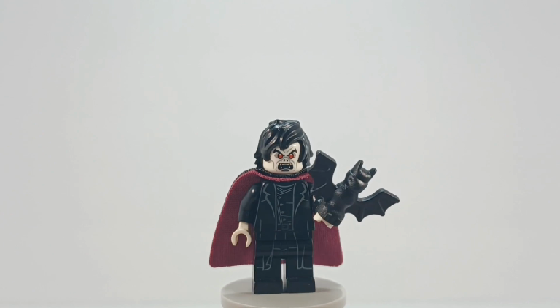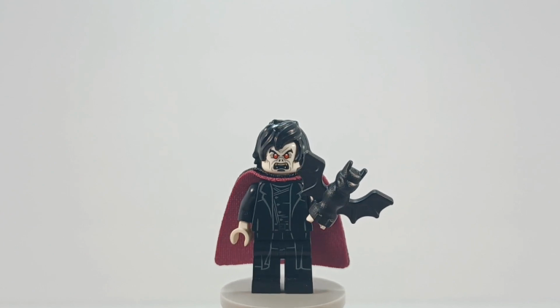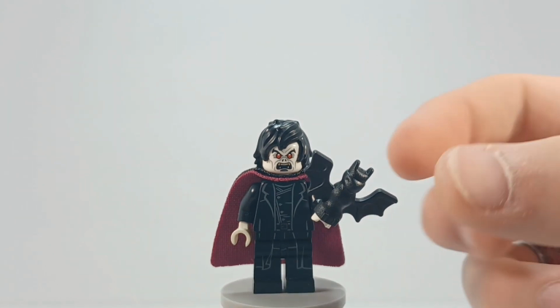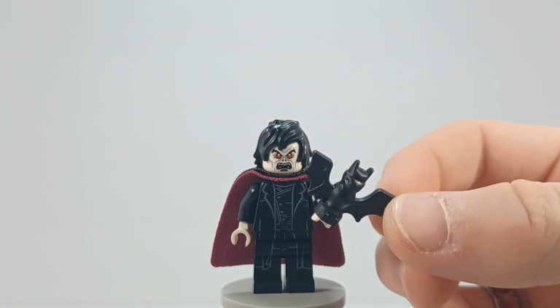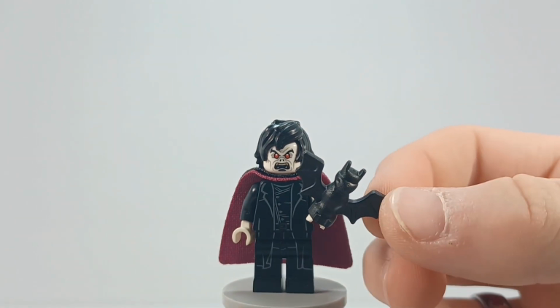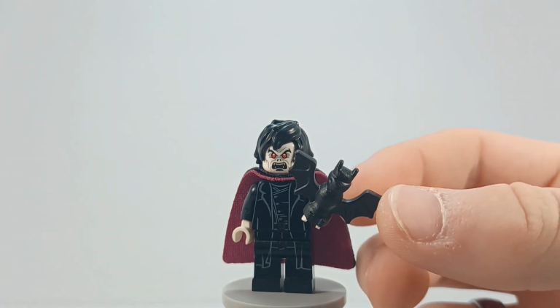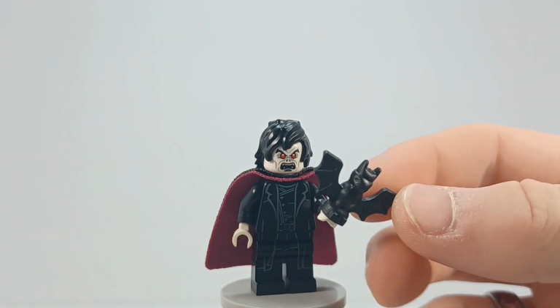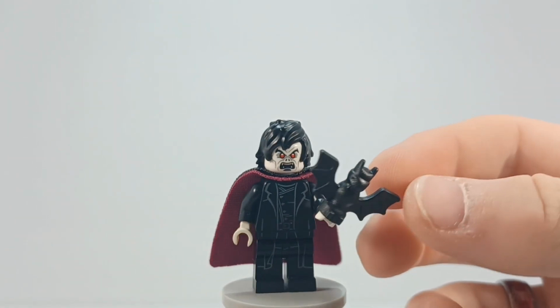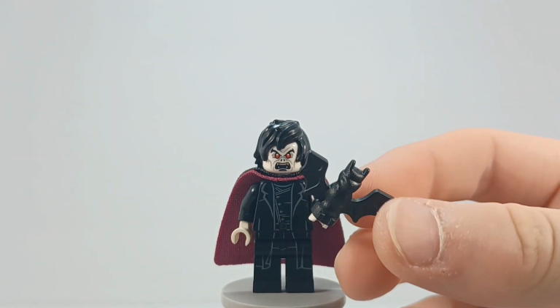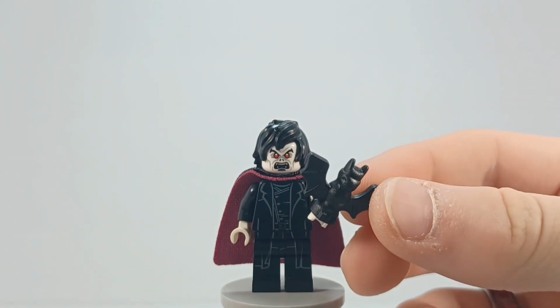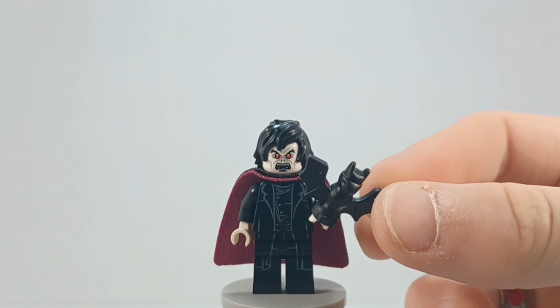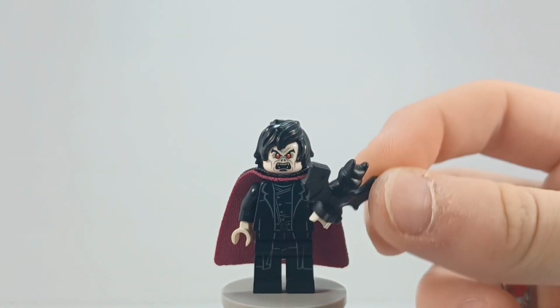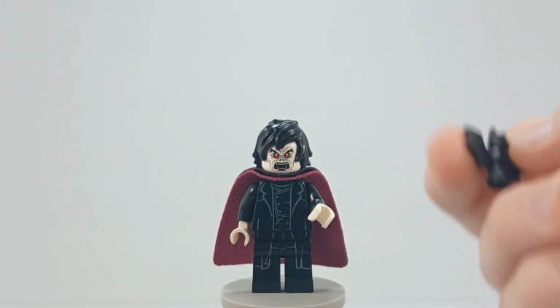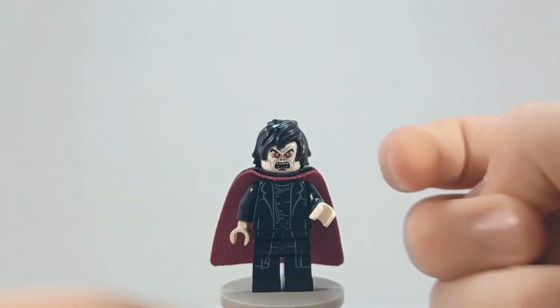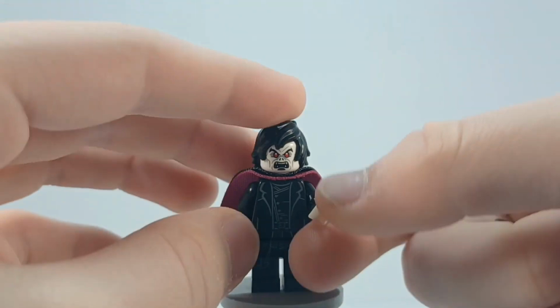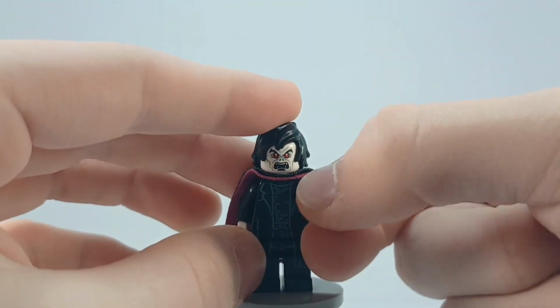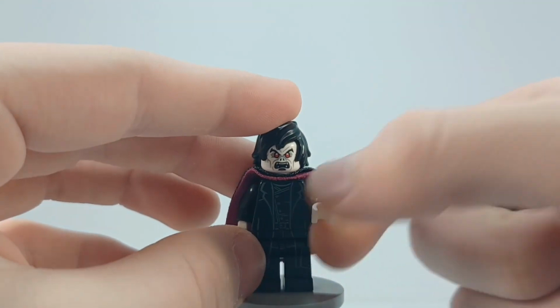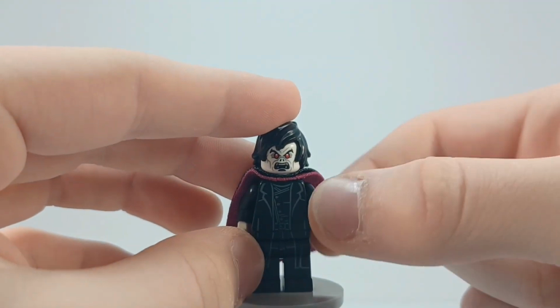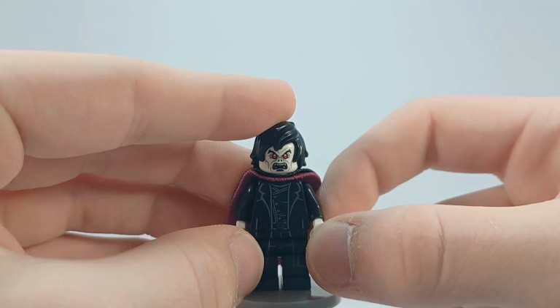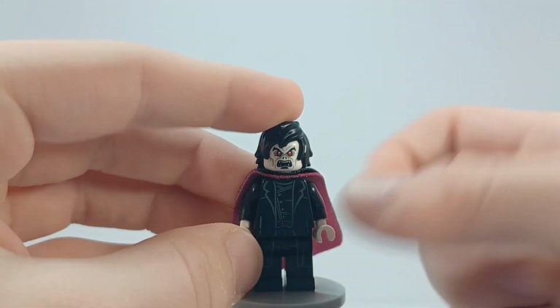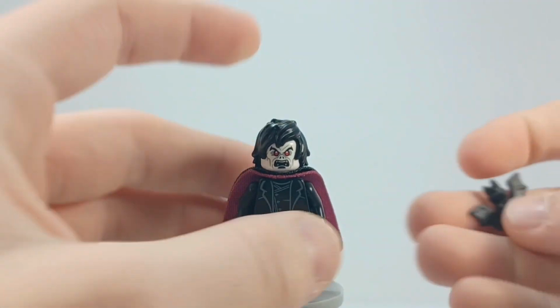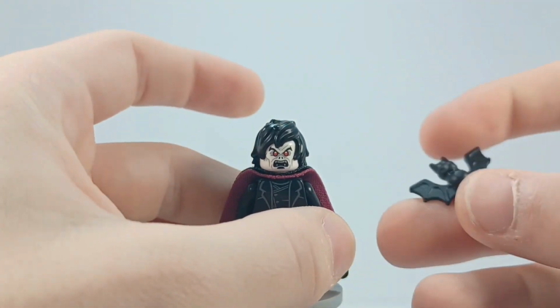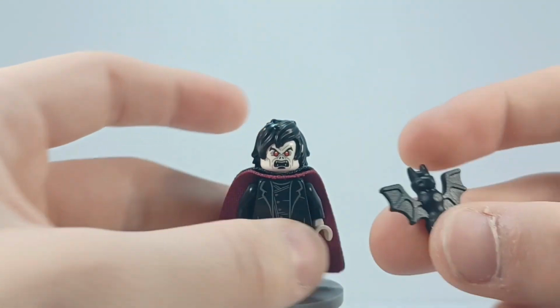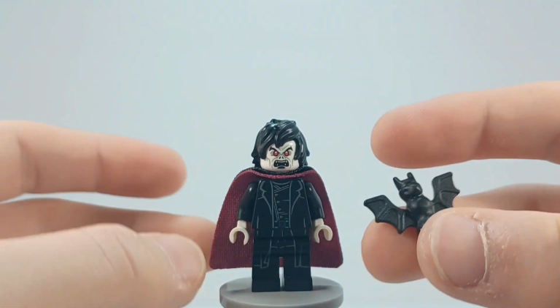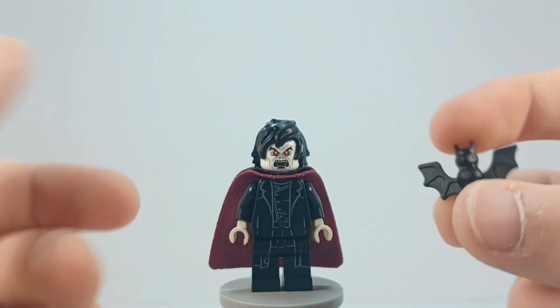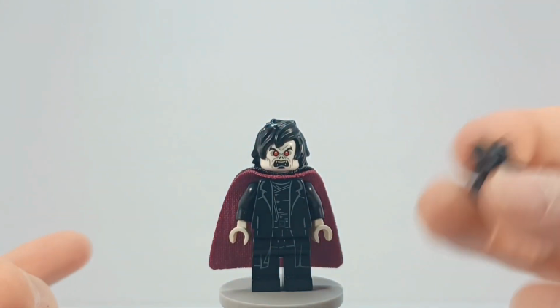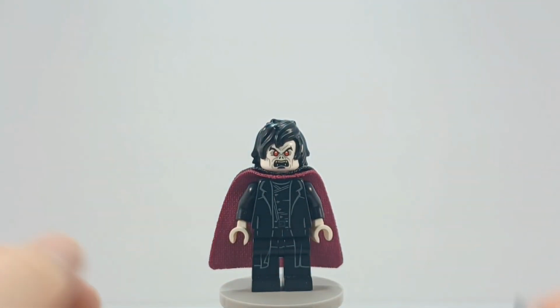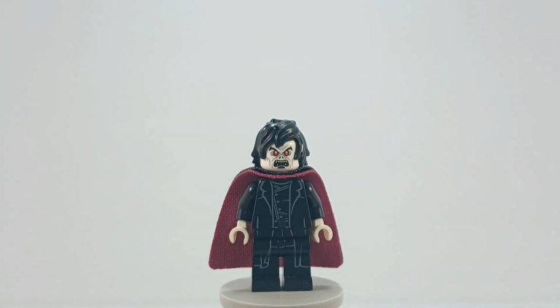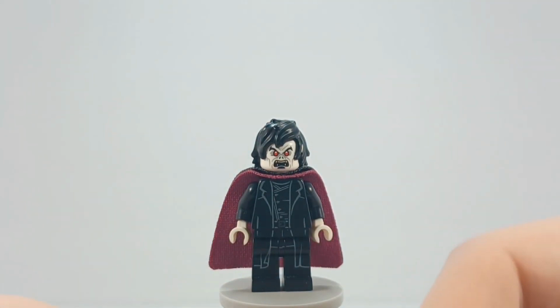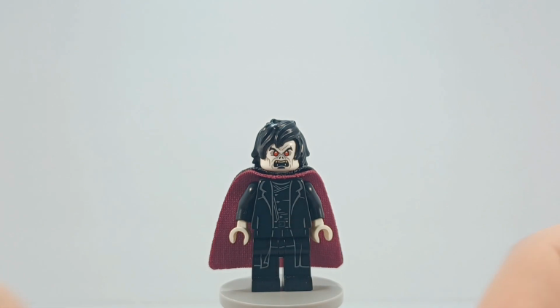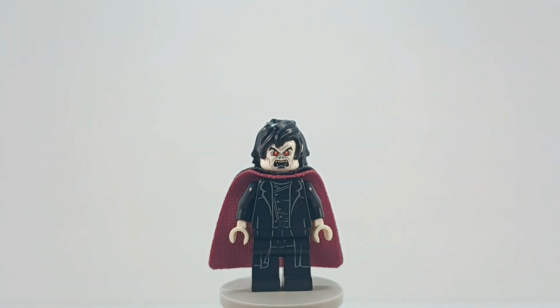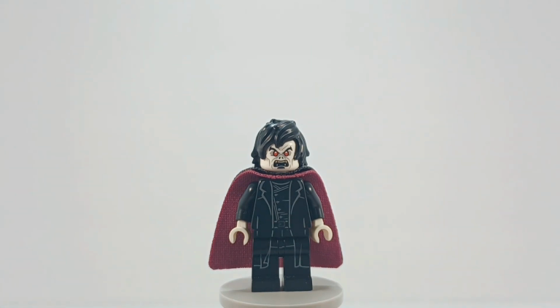Just to get it out of the way, I gave him a bat accessory, but it's kind of blocking the minifigure entirely. You don't have to give him a bat, but I went ahead and decided to, because why not?